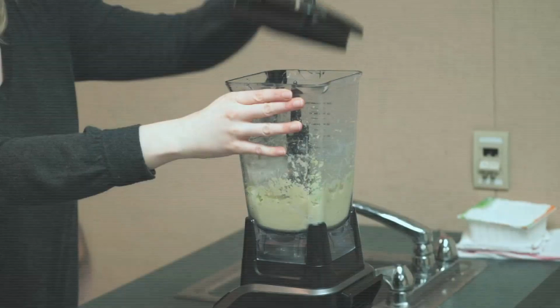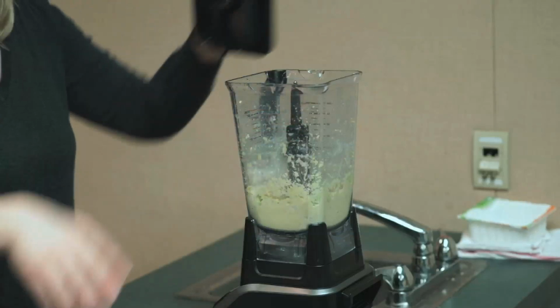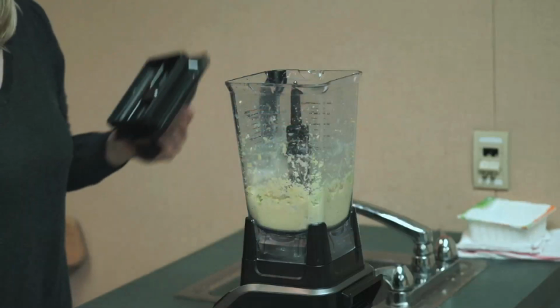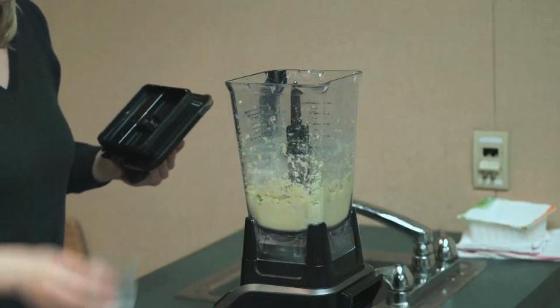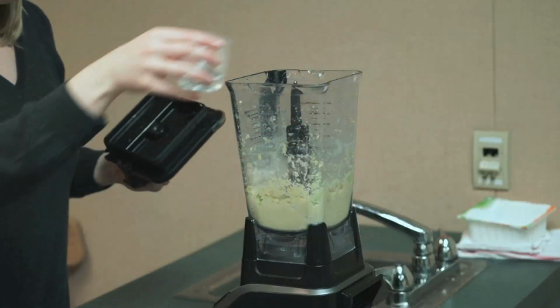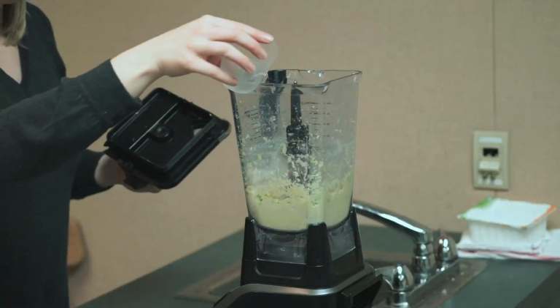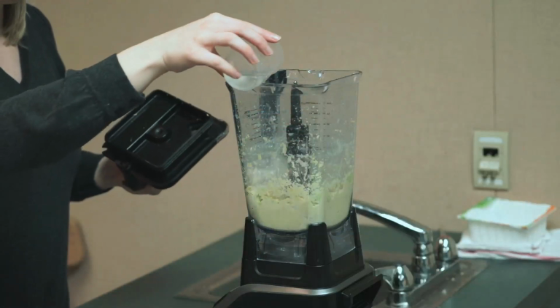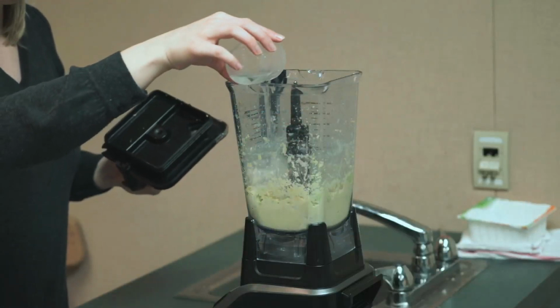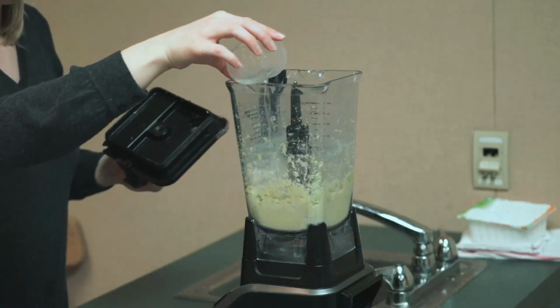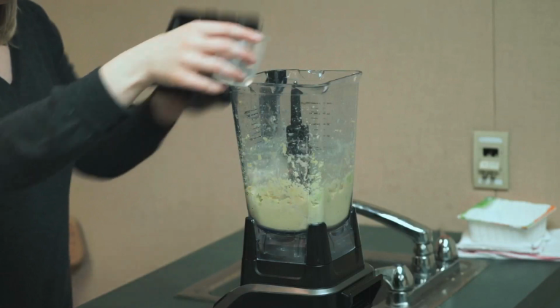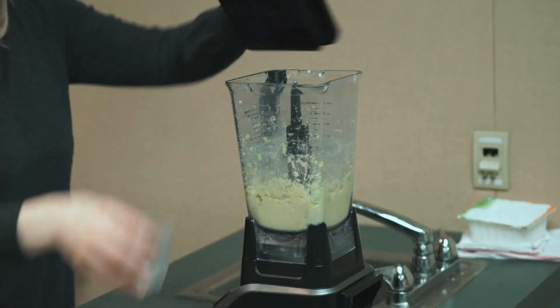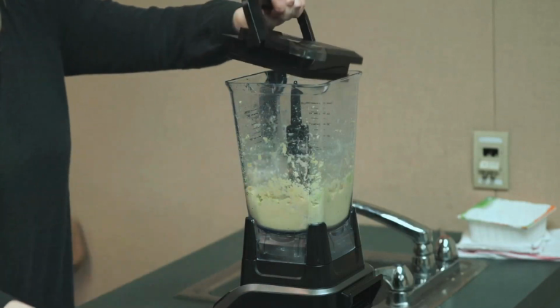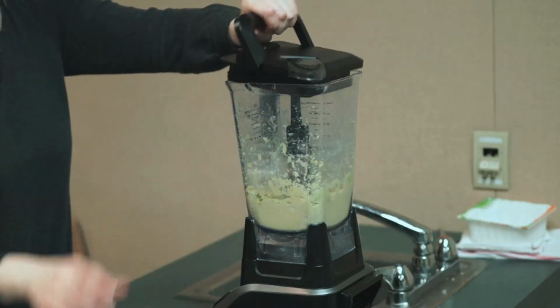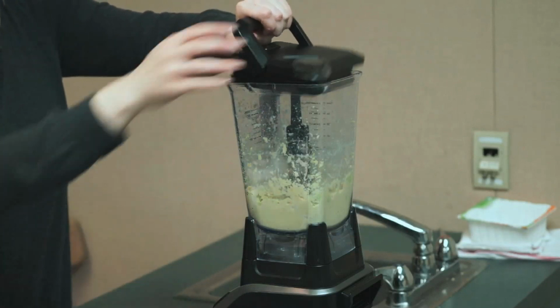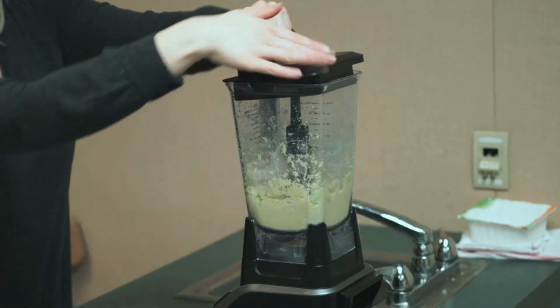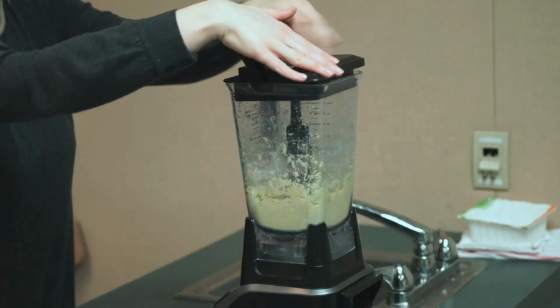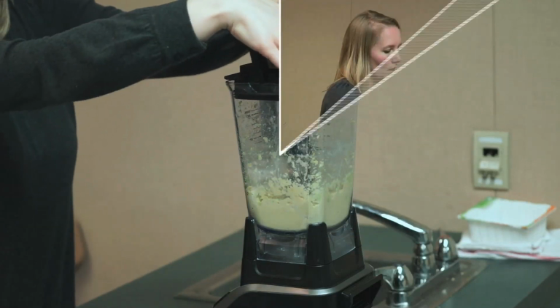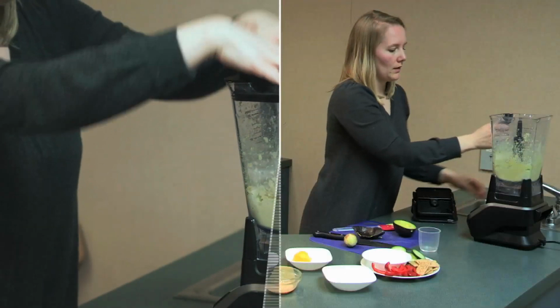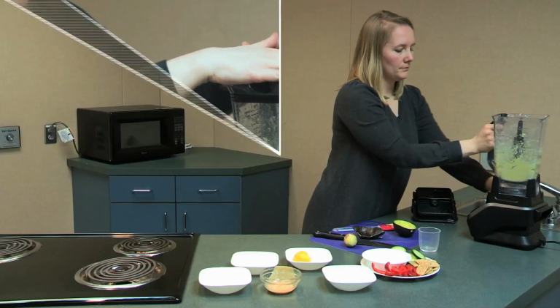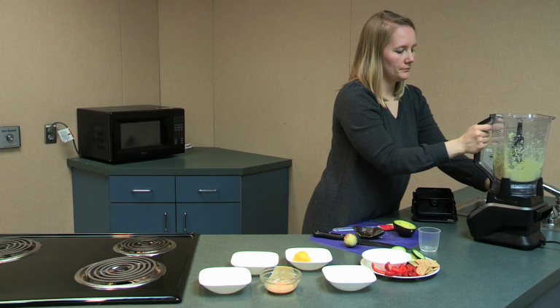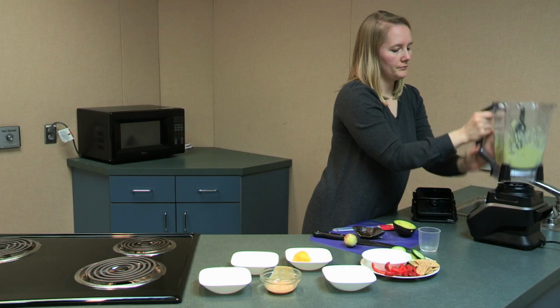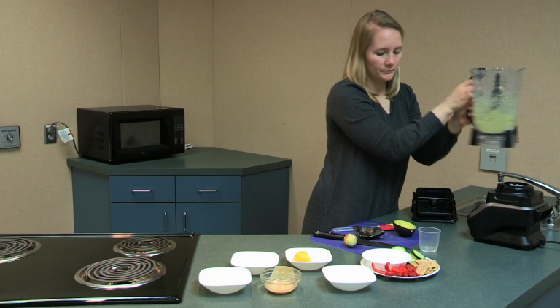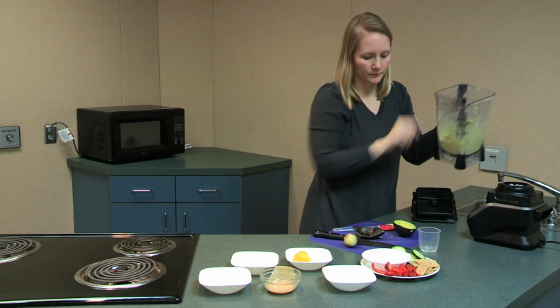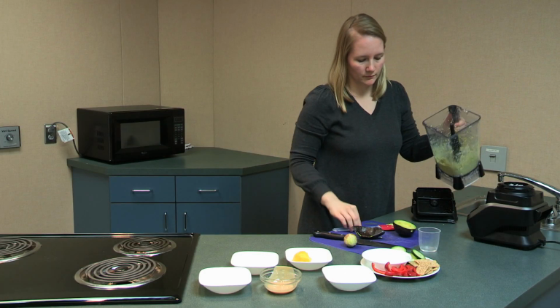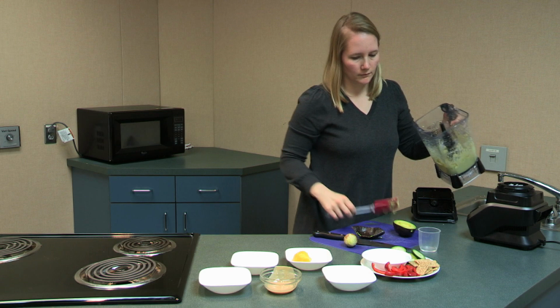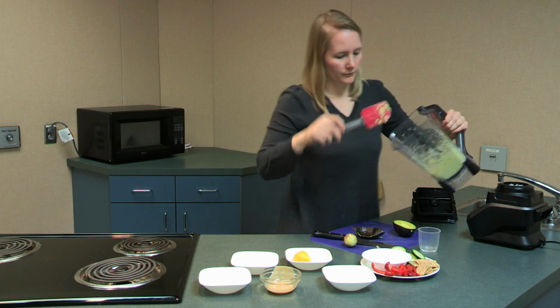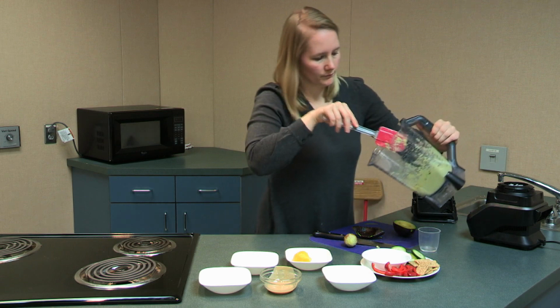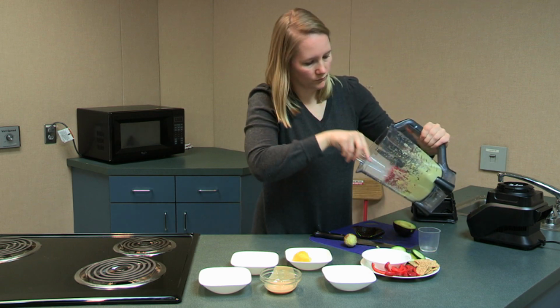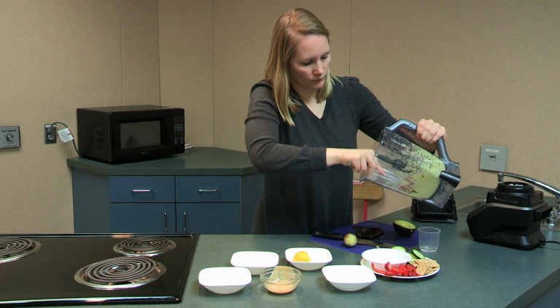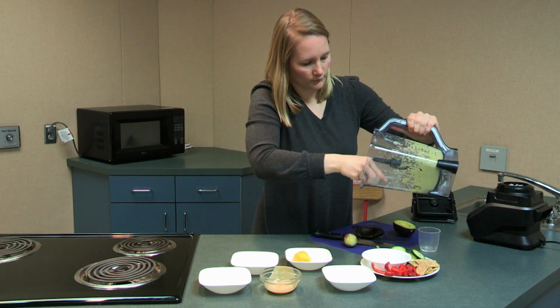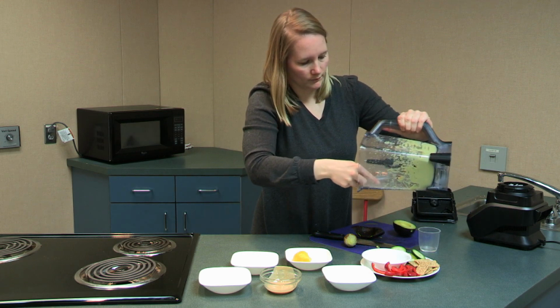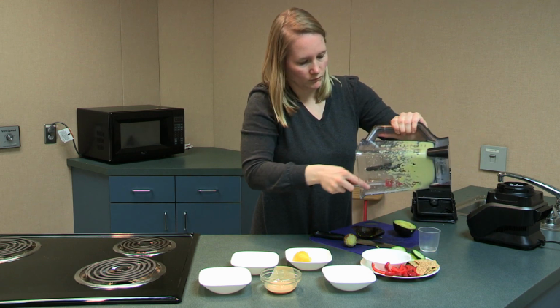Put the lid back on the blender and blend the ingredients until smooth. You may find you need to add a little water to help thin out the consistency of the hummus. After it's done blending you can scoop it into your serving bowl or store it in the refrigerator covered for up to three to five days.